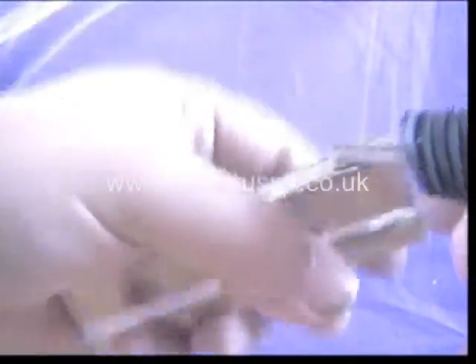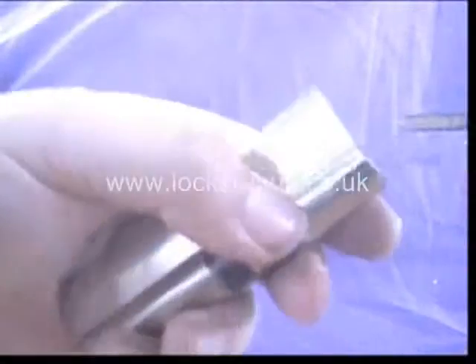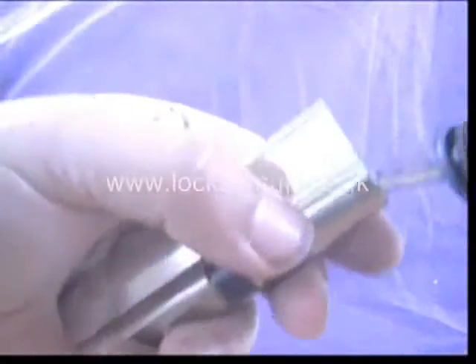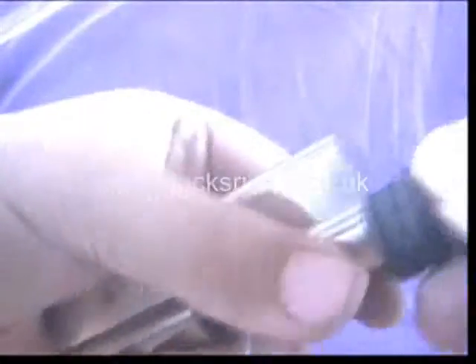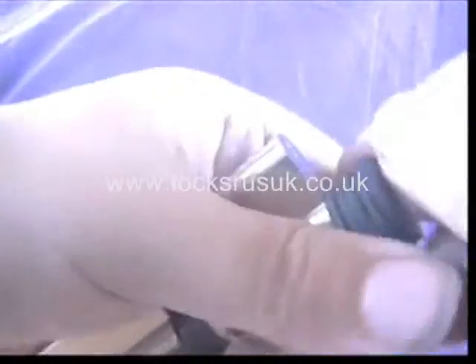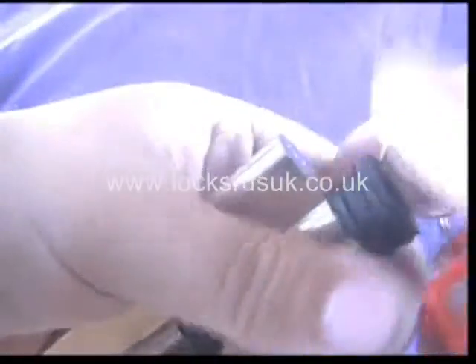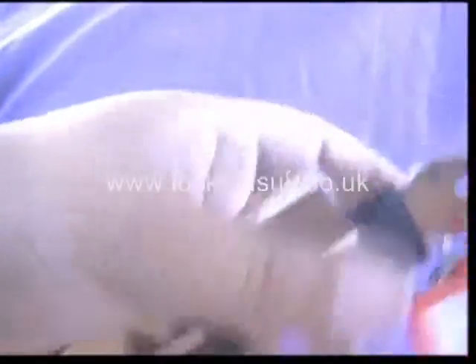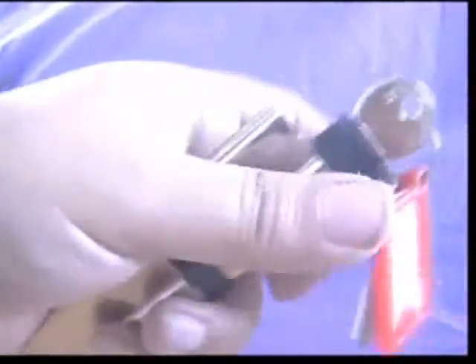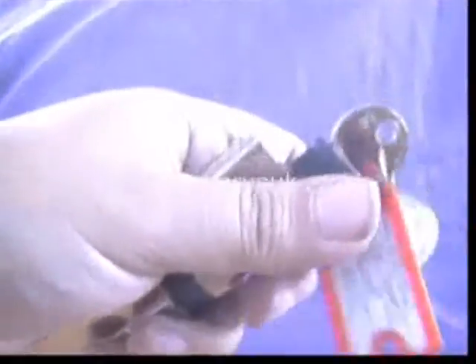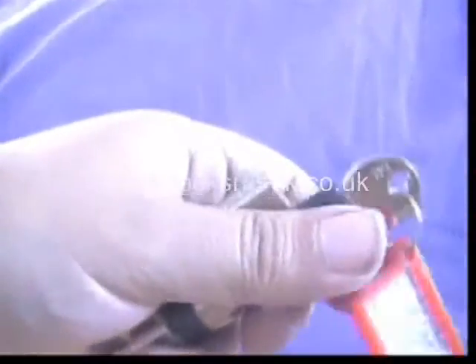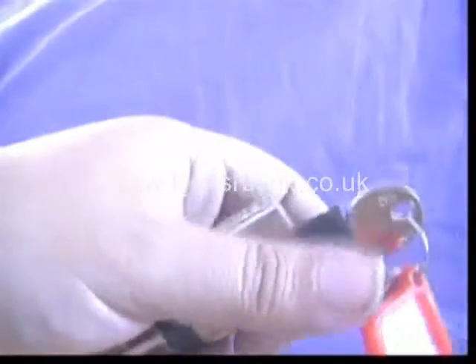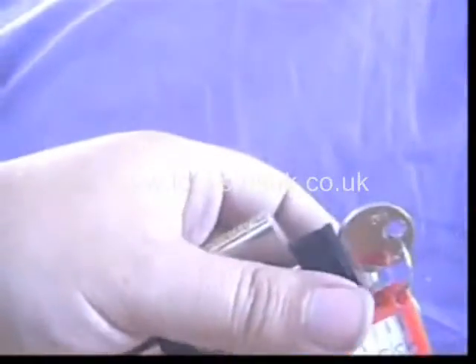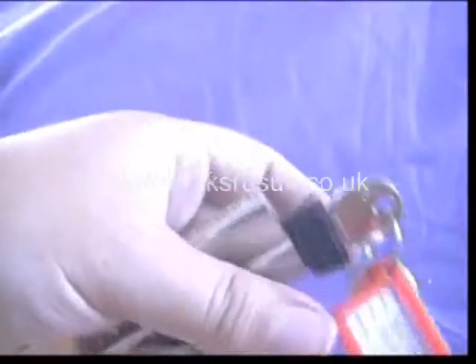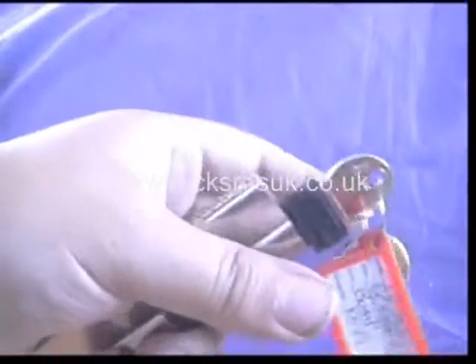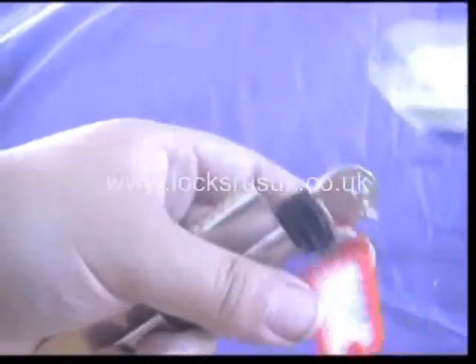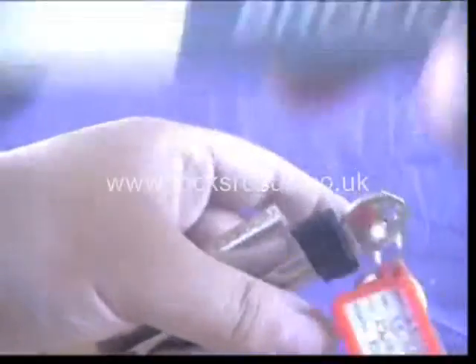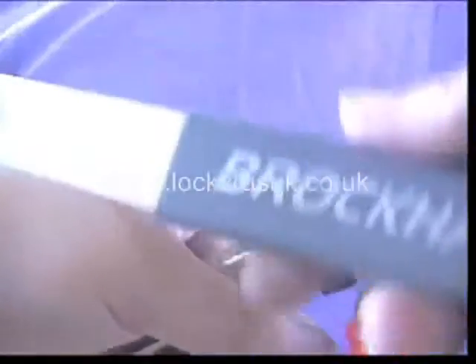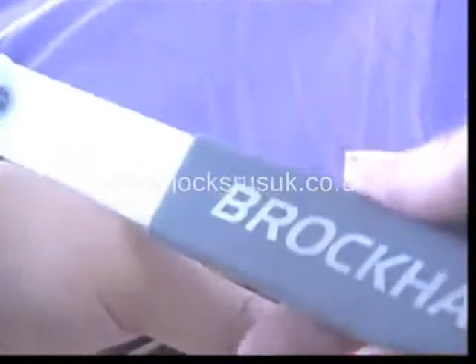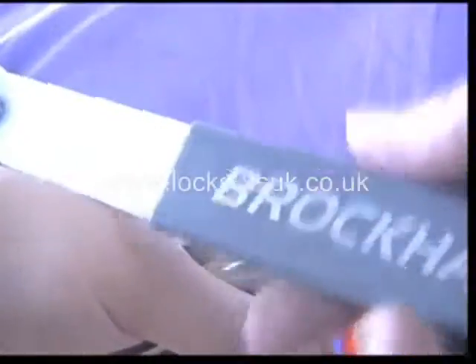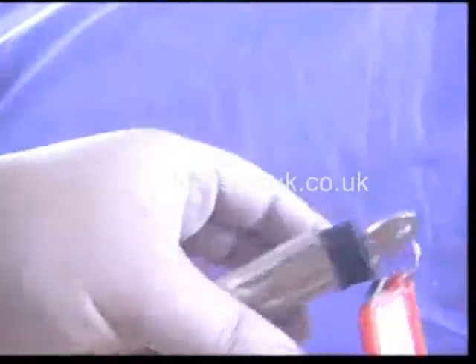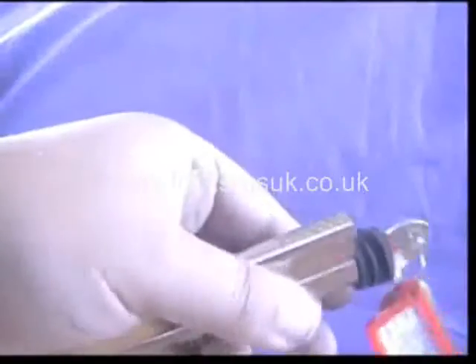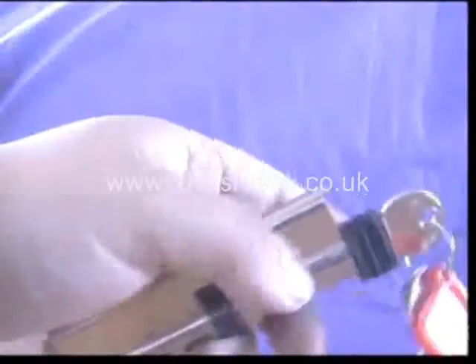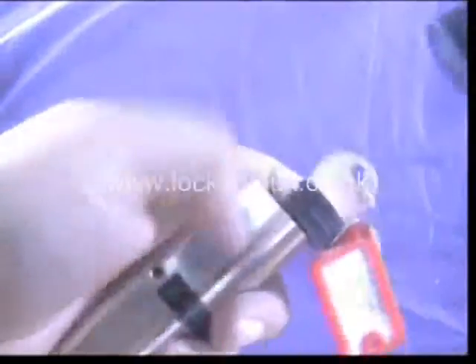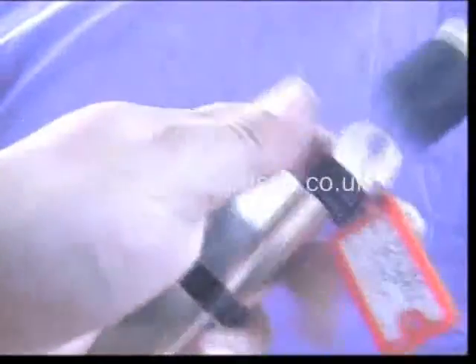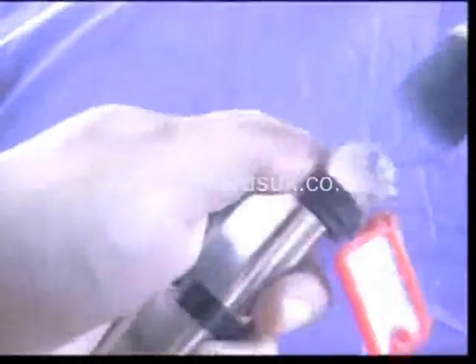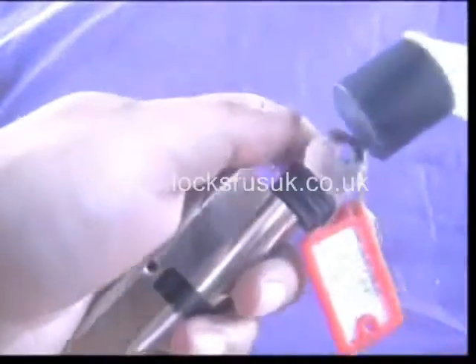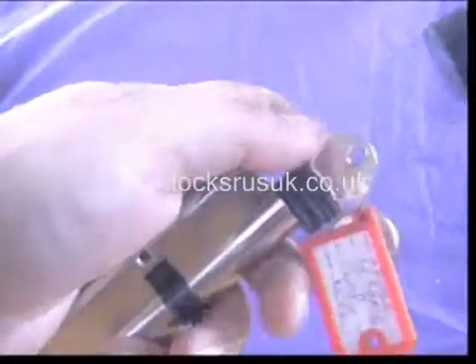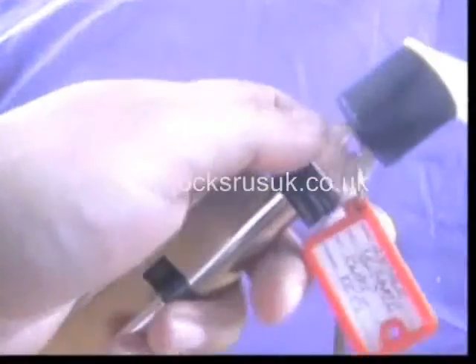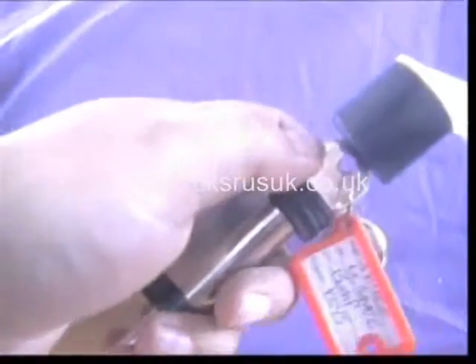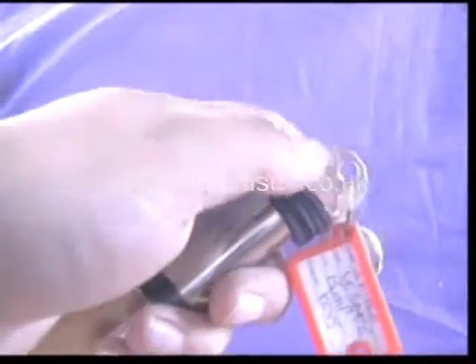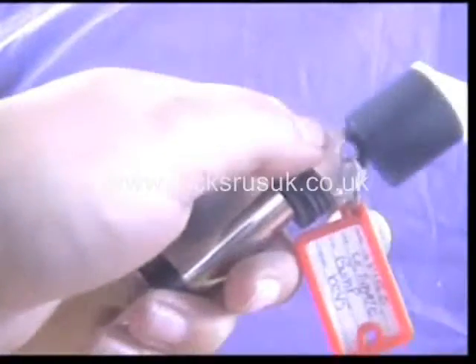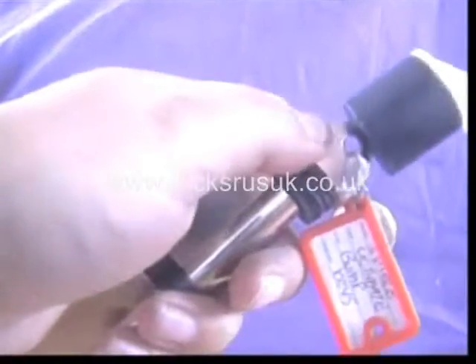We're just going to try bumping this. We're going to use the Brocage bump hammer, see how we go.